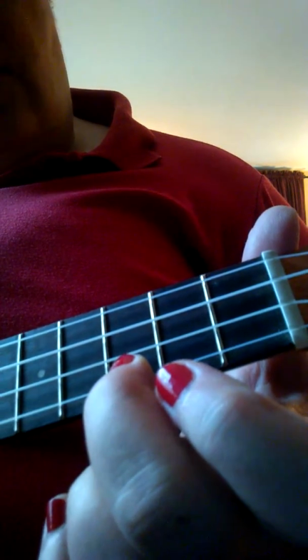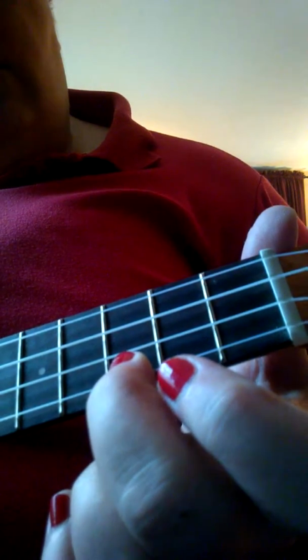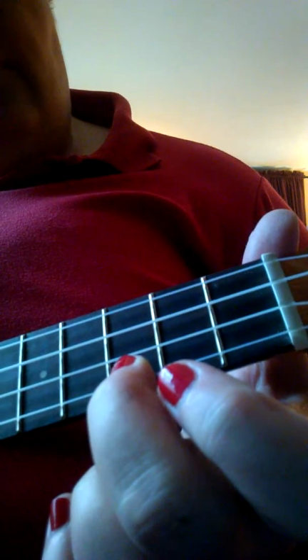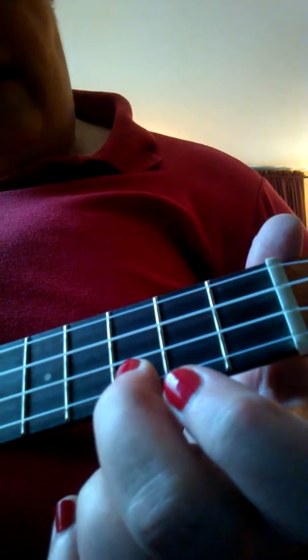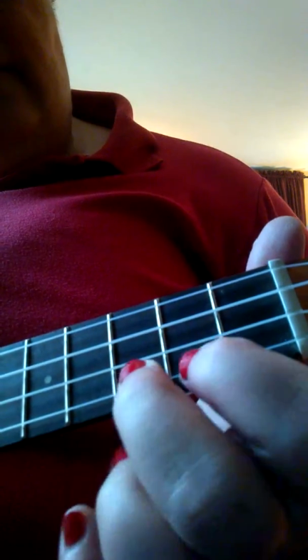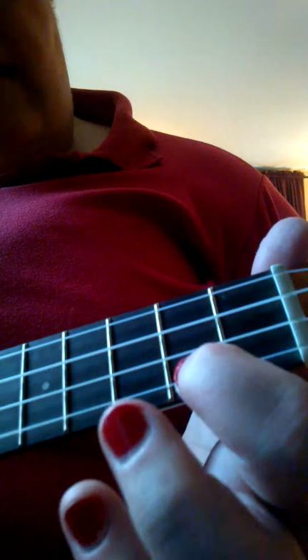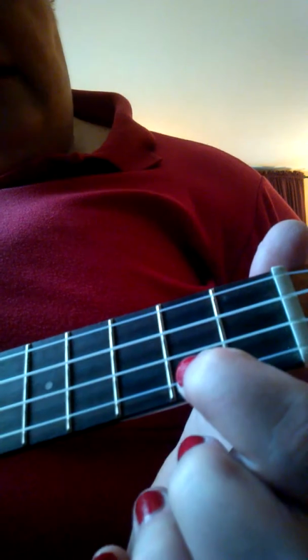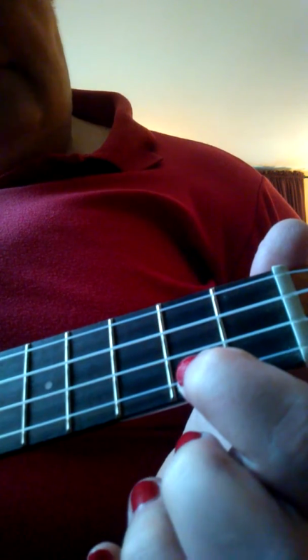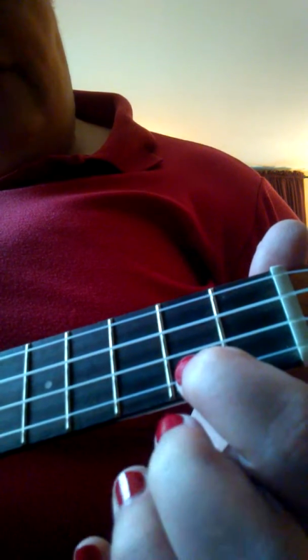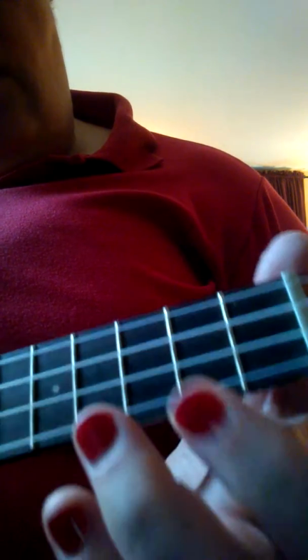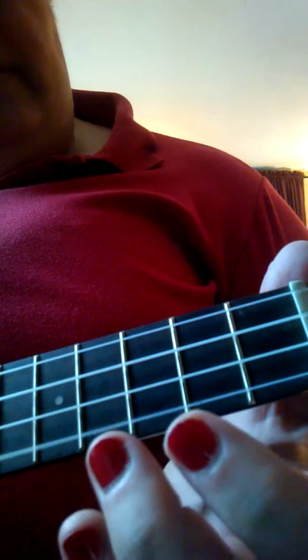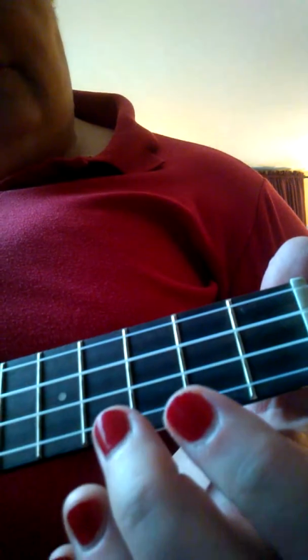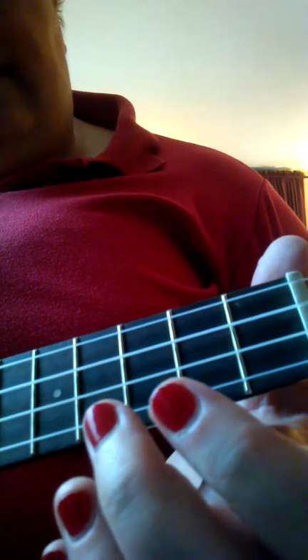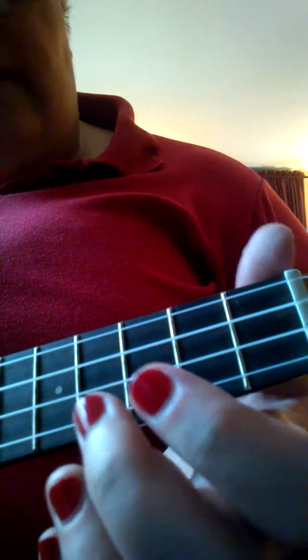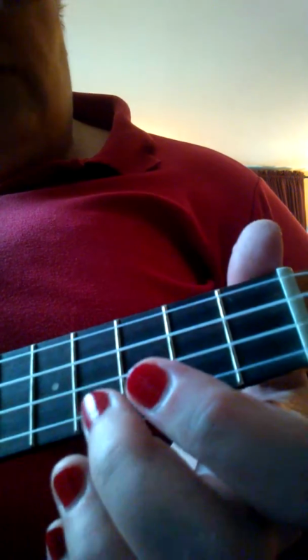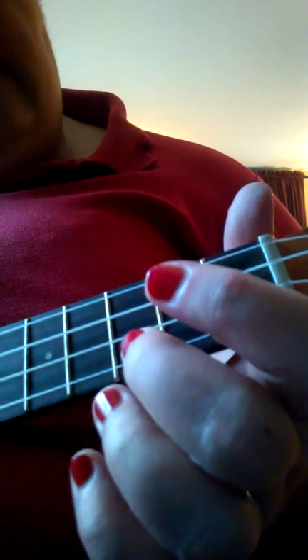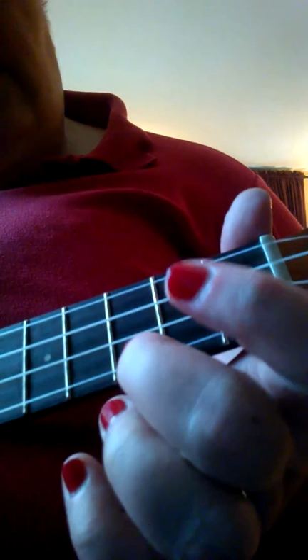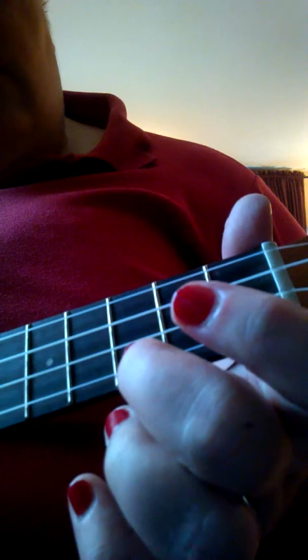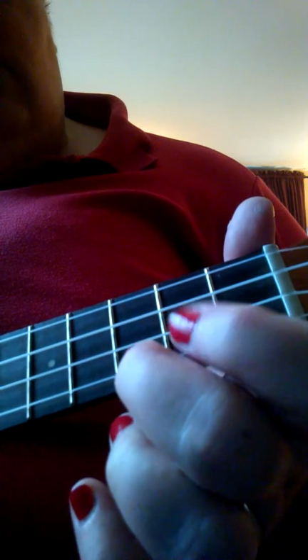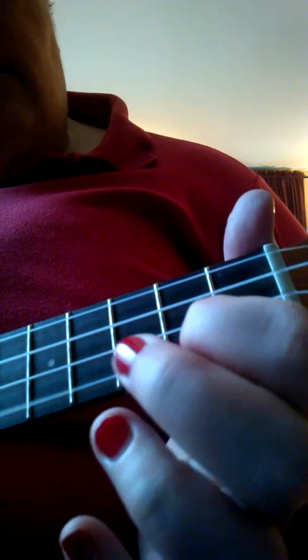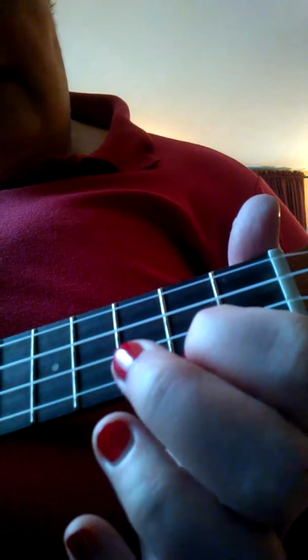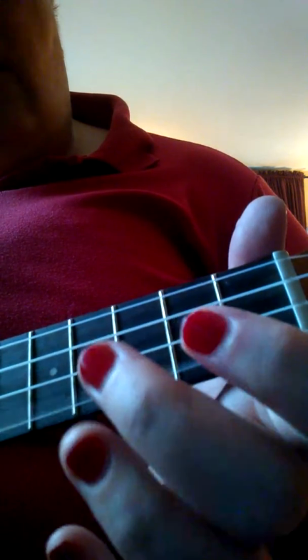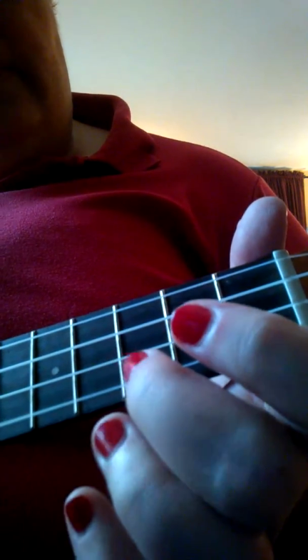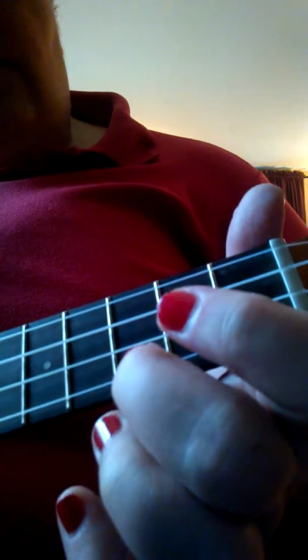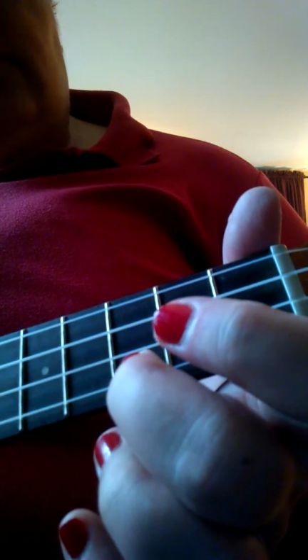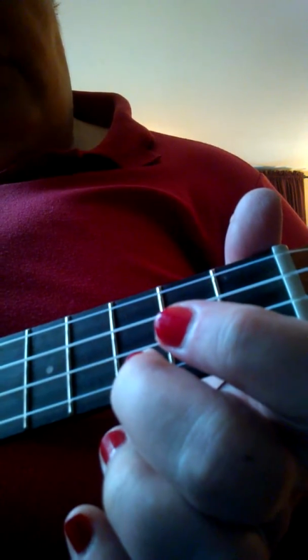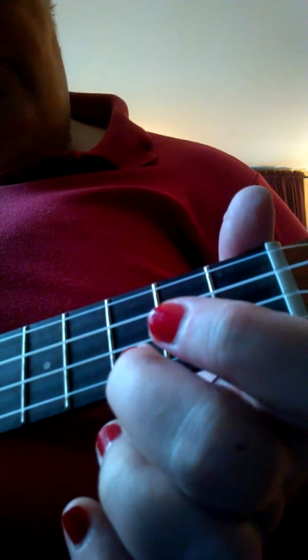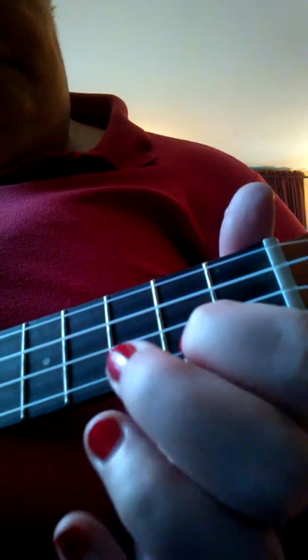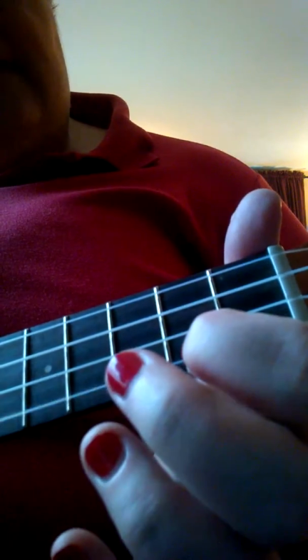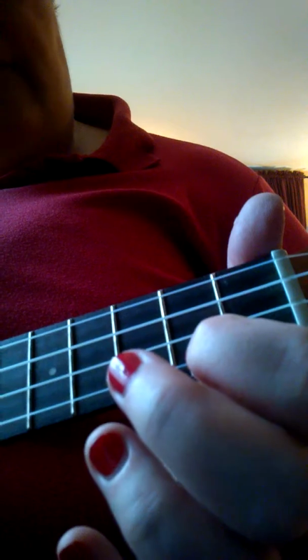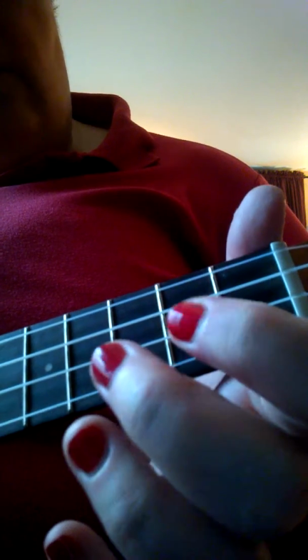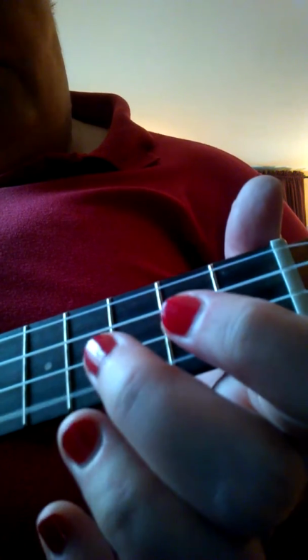DO is the third fret, RE is the second fret, open is MI — that's all on the first string. DO, RE, open. Third fret, second fret, open.